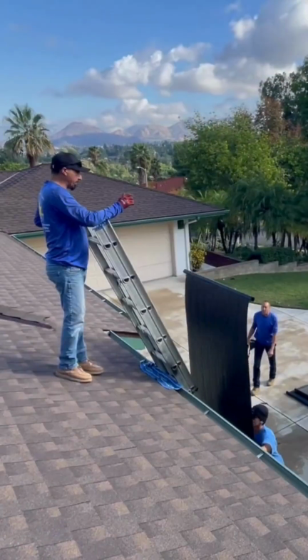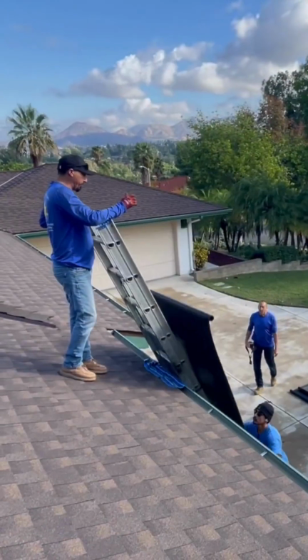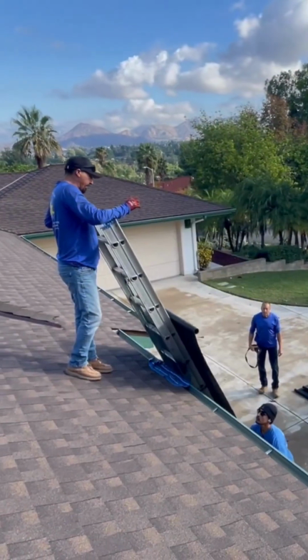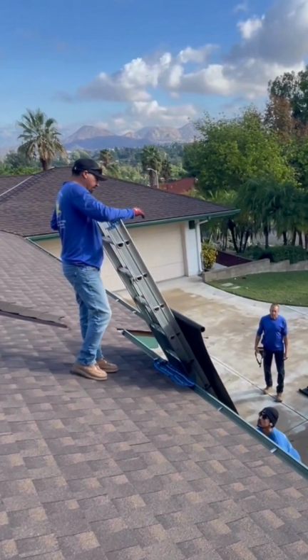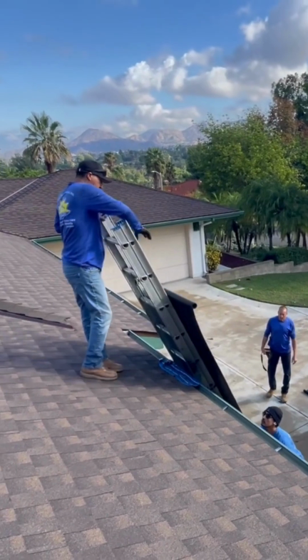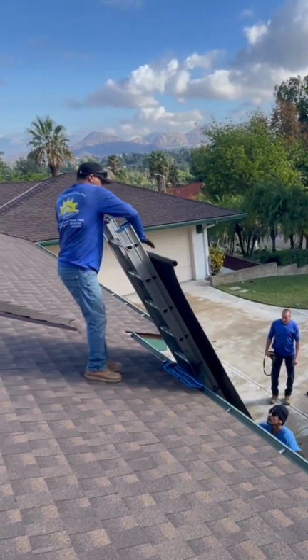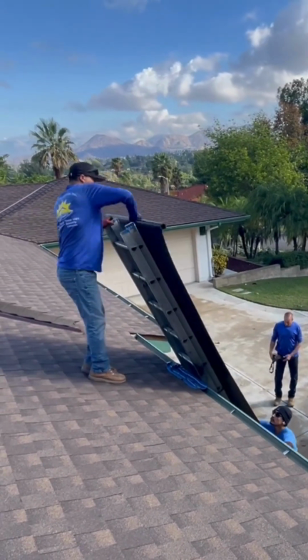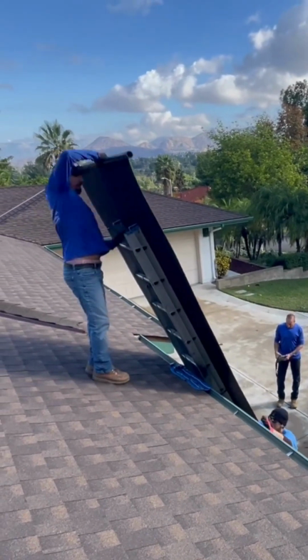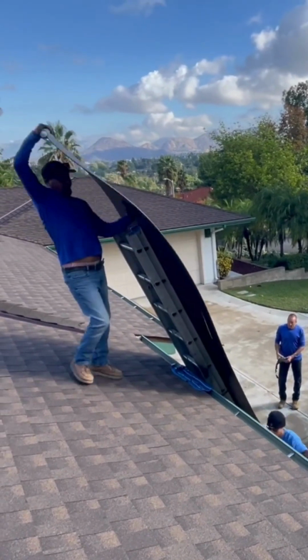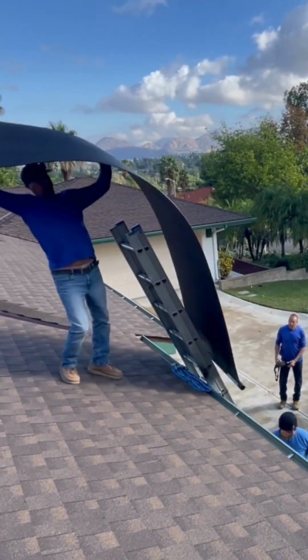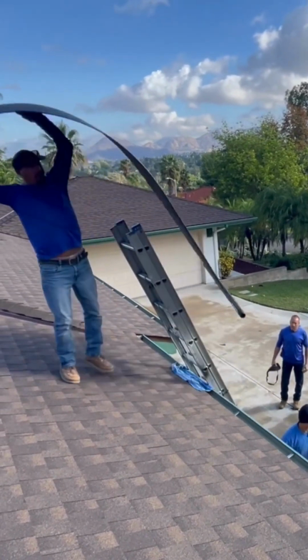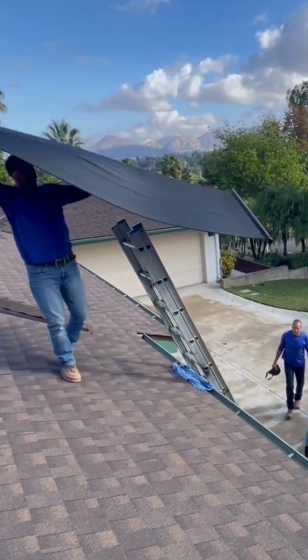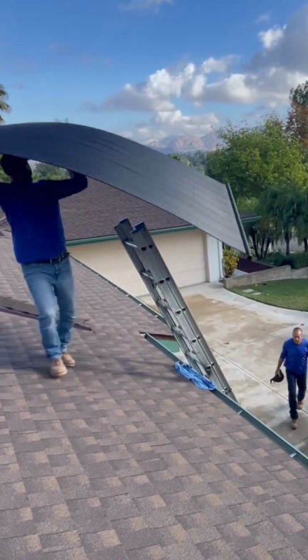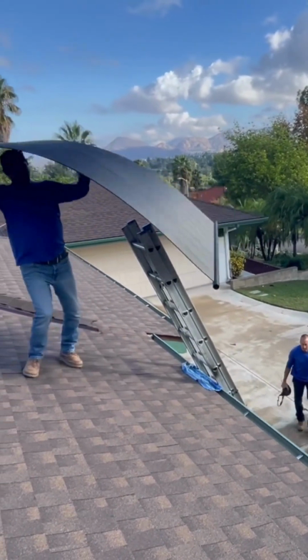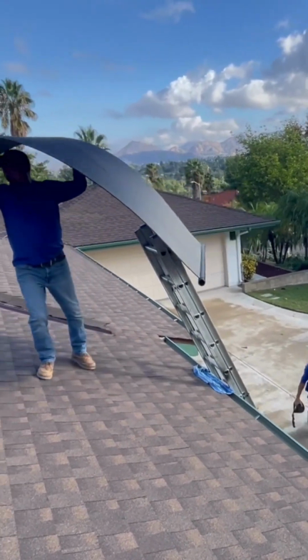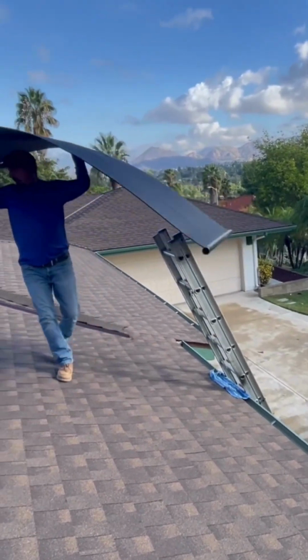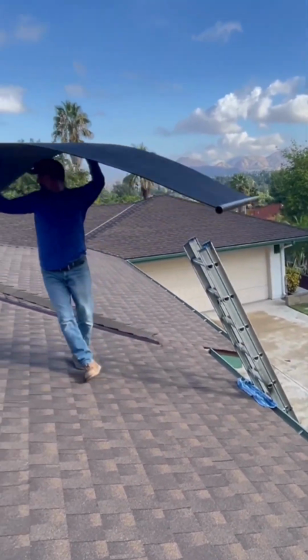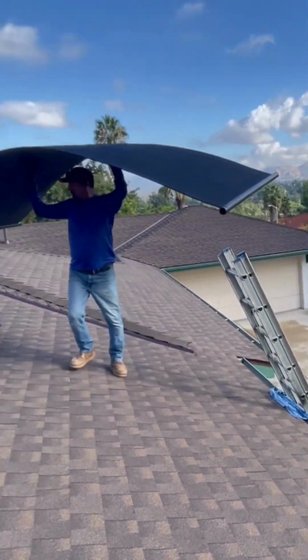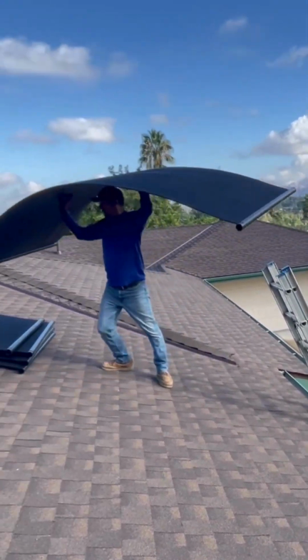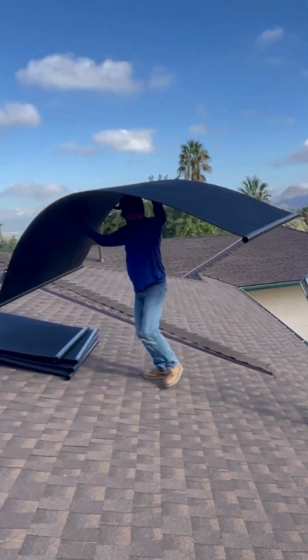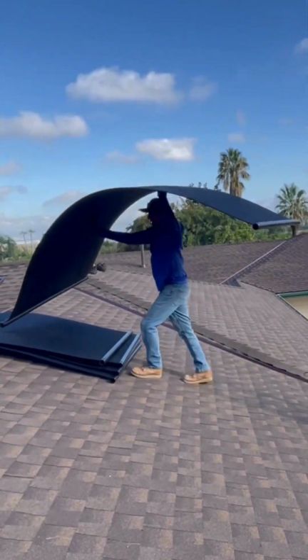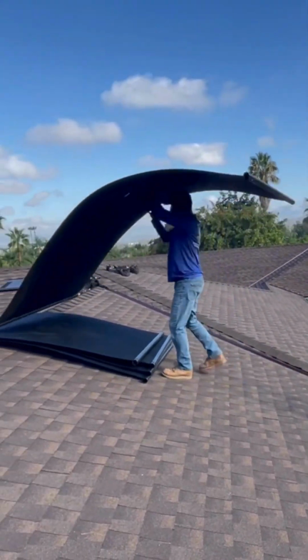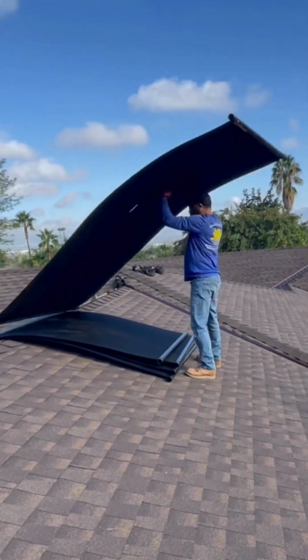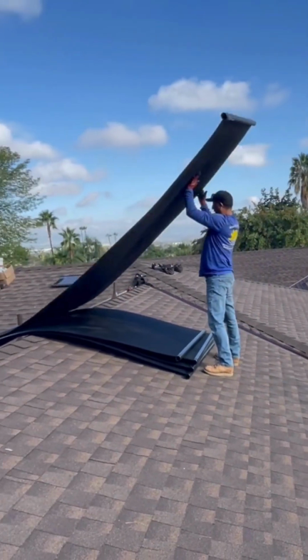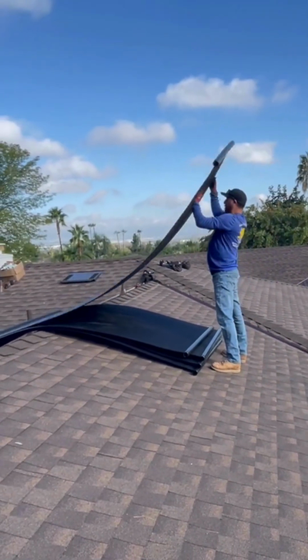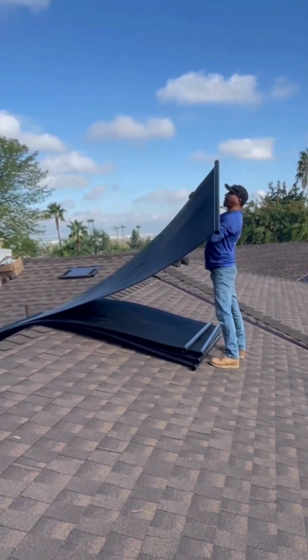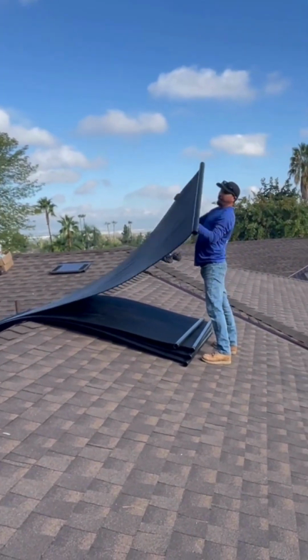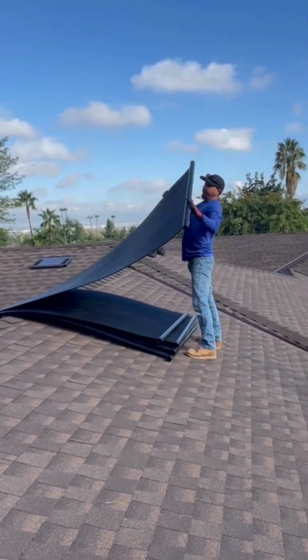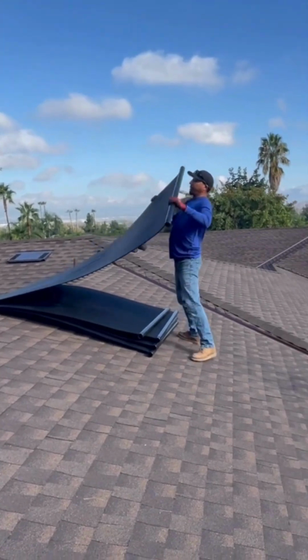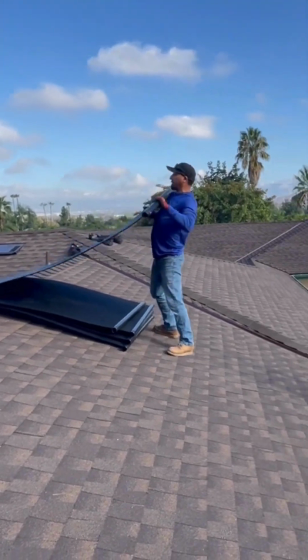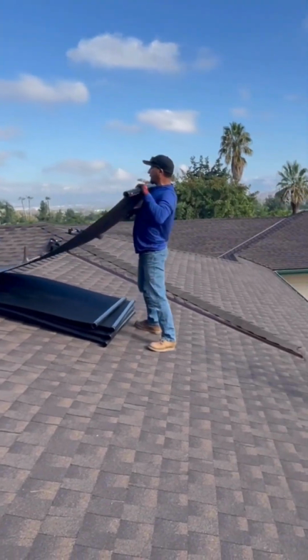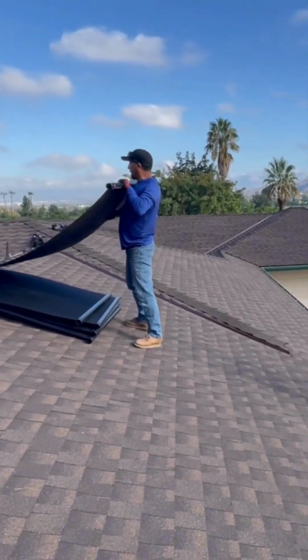With Solar Pool Services, you'll swim longer, save energy, and enjoy your pool like never before. Here's a time lapse of one of our recent installations.